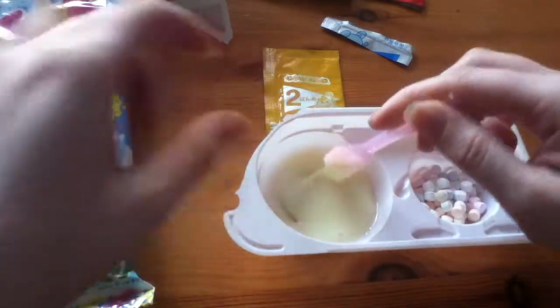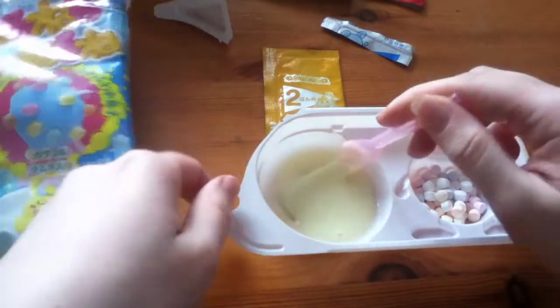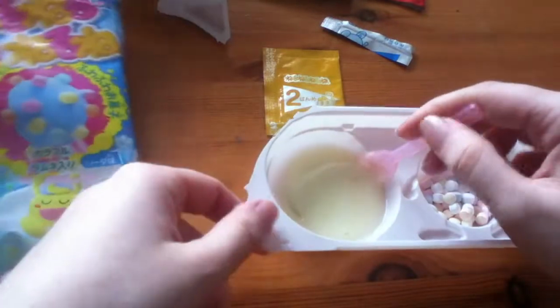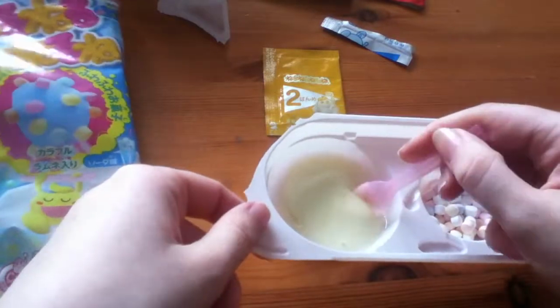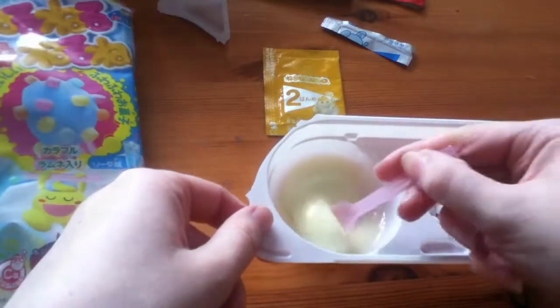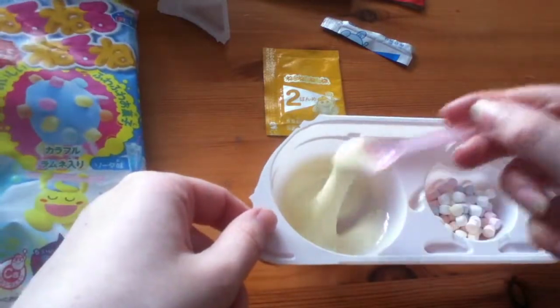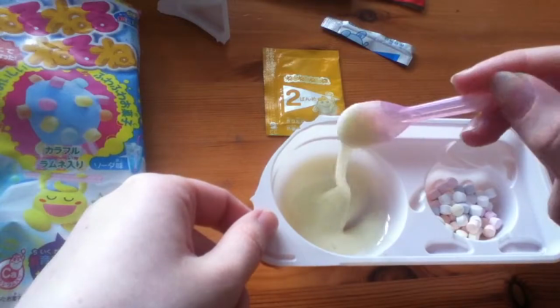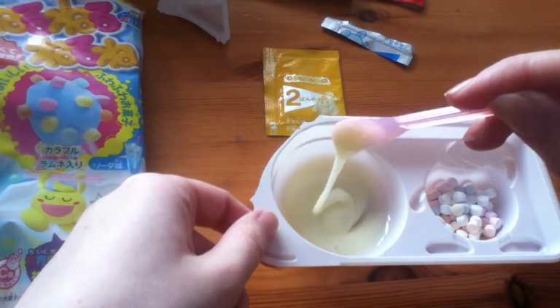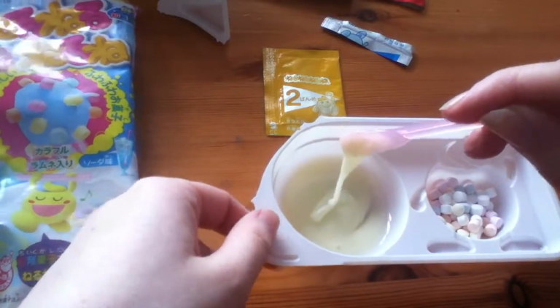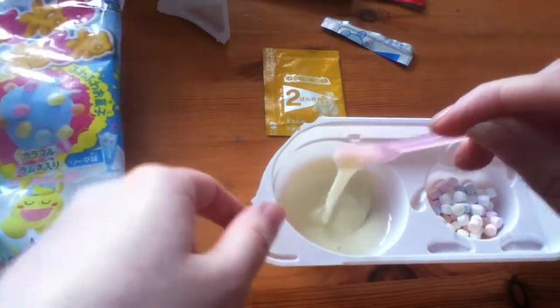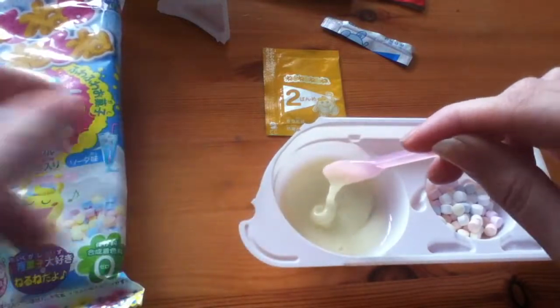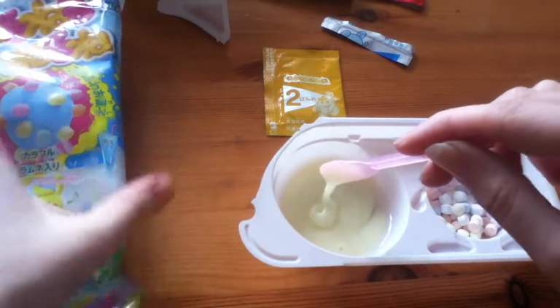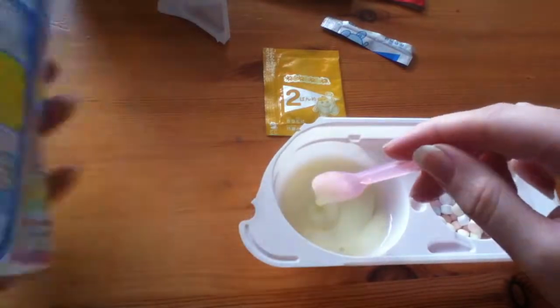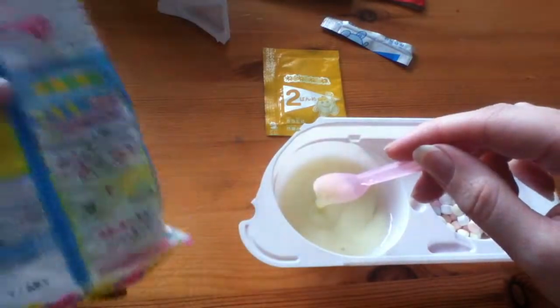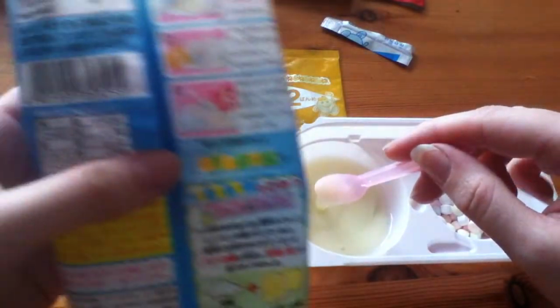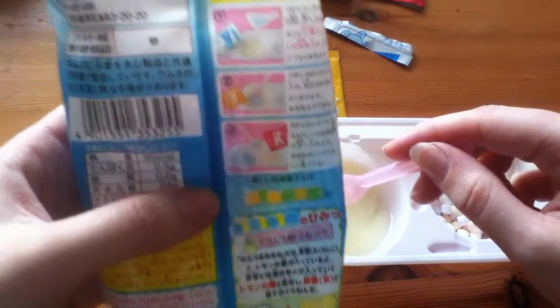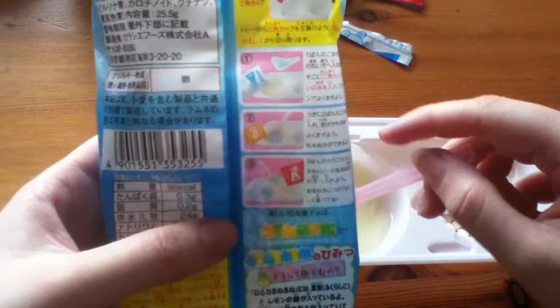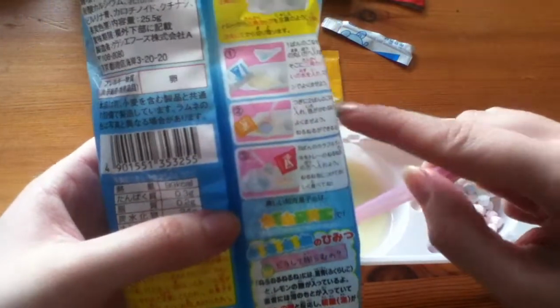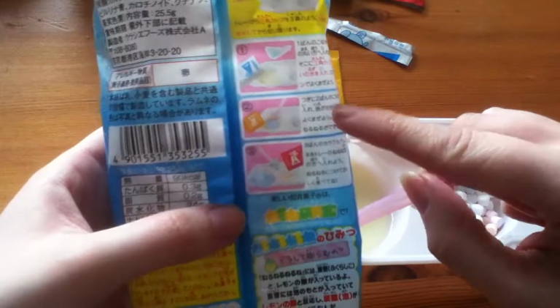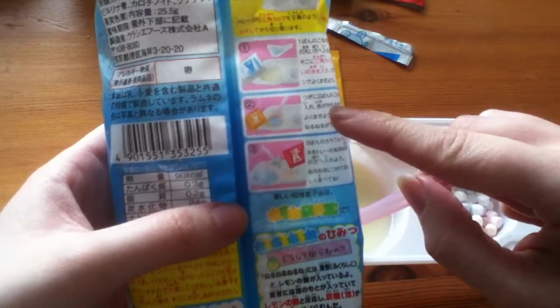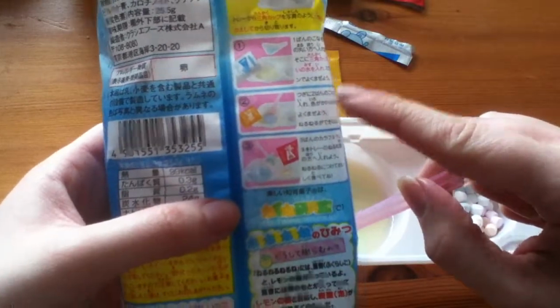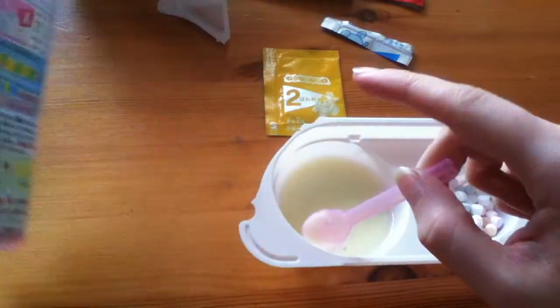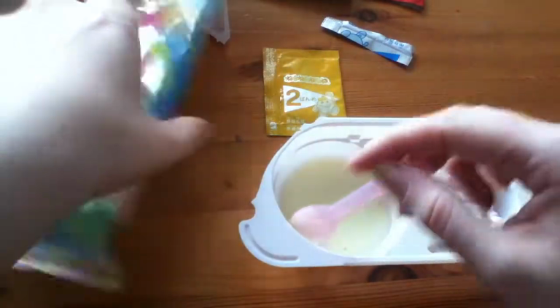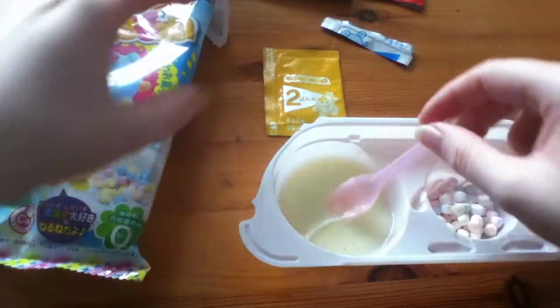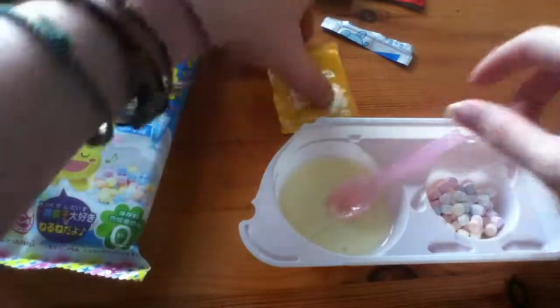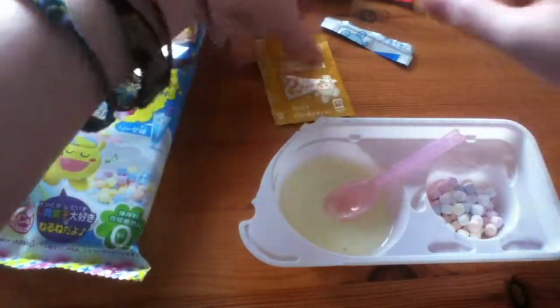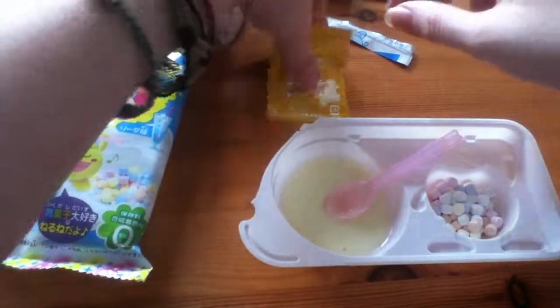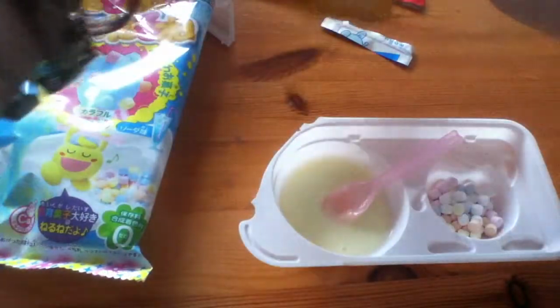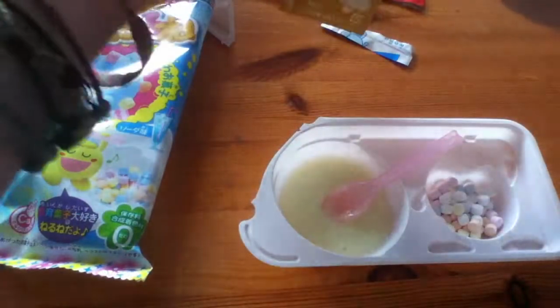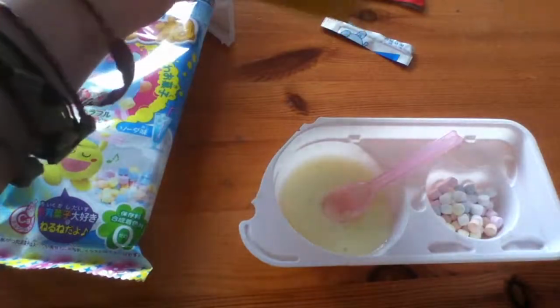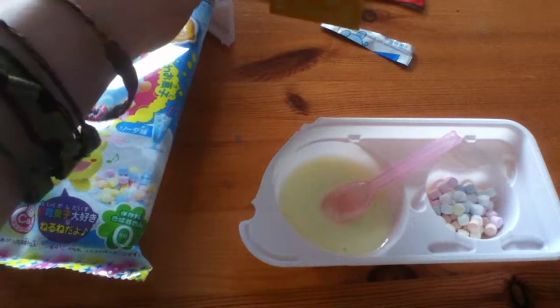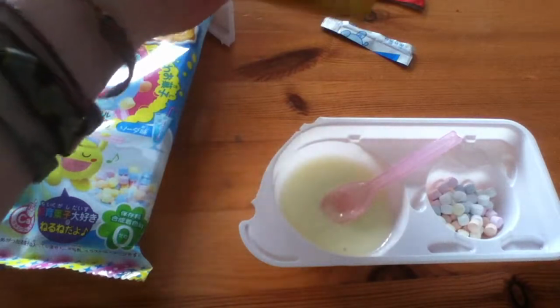It's still got tiny little lumps in it, but that is what it looks like now. So it's sachet number two that actually turns it blue, so just open this one up.